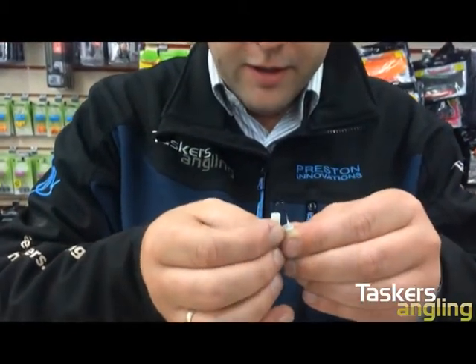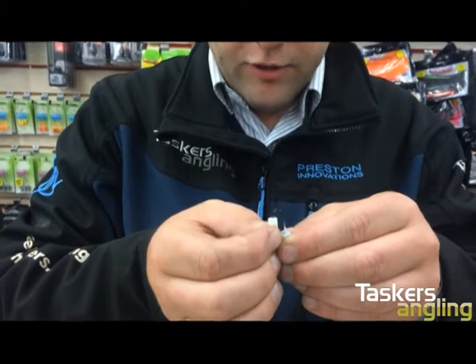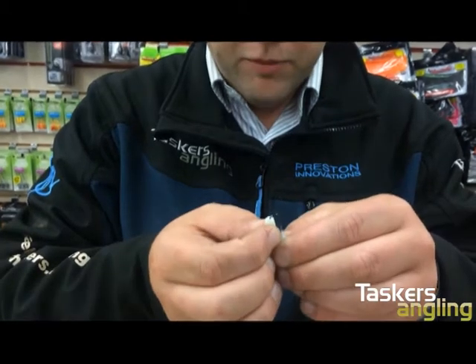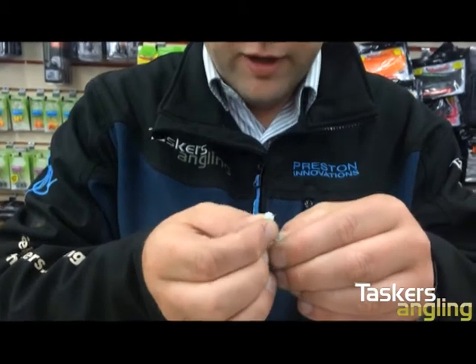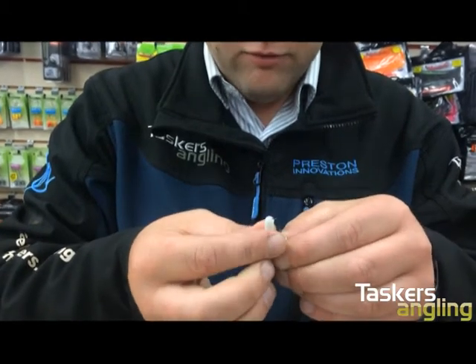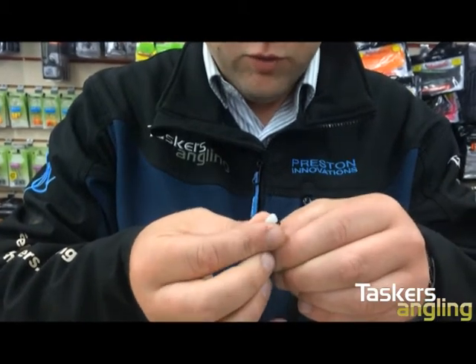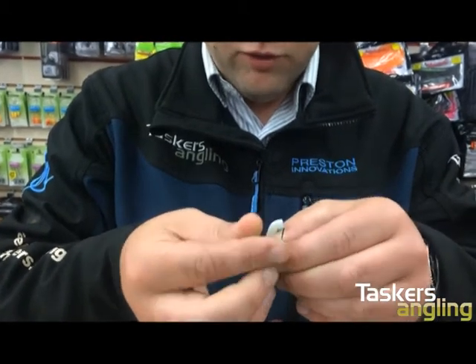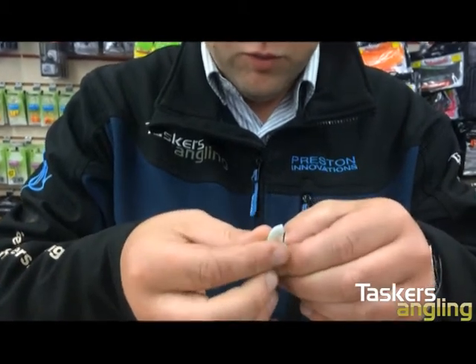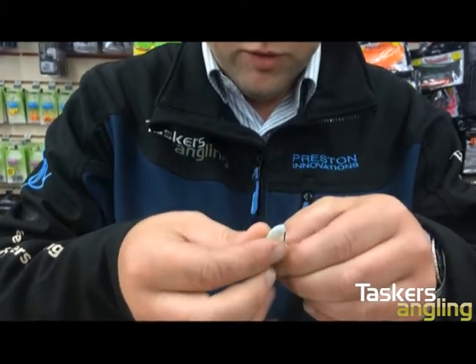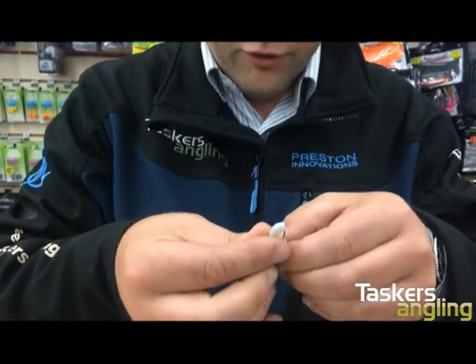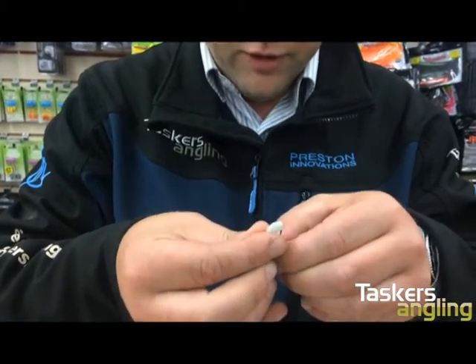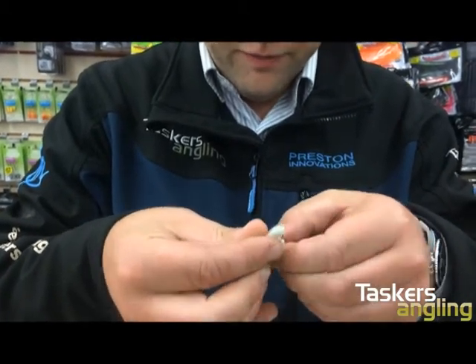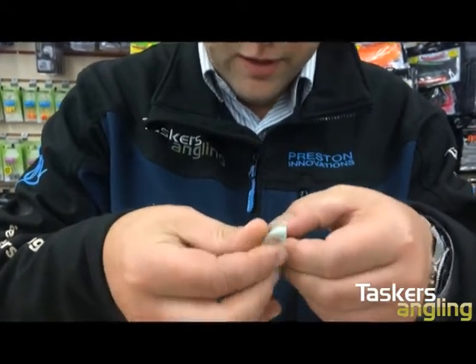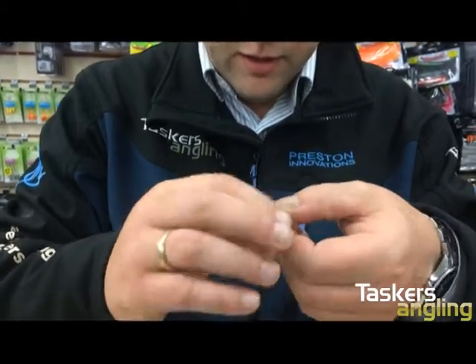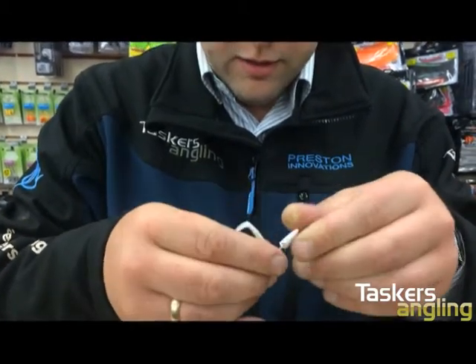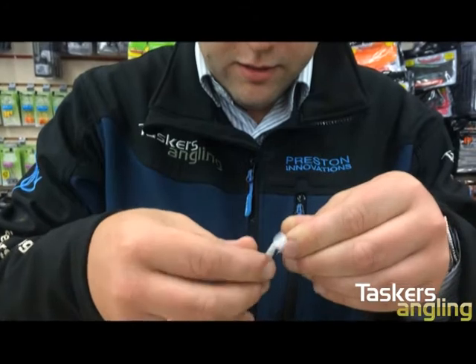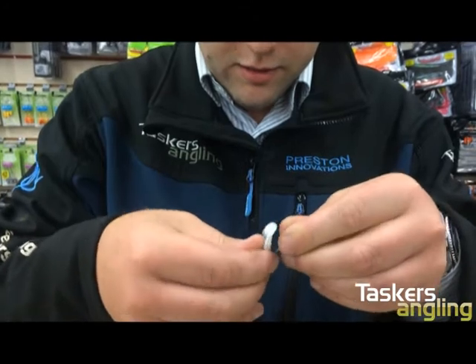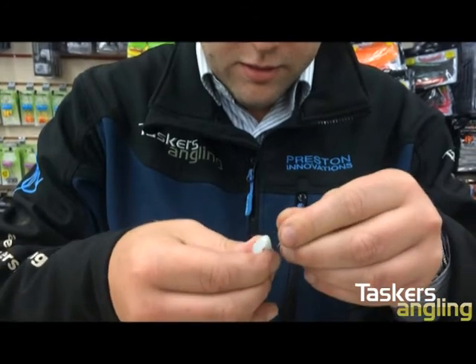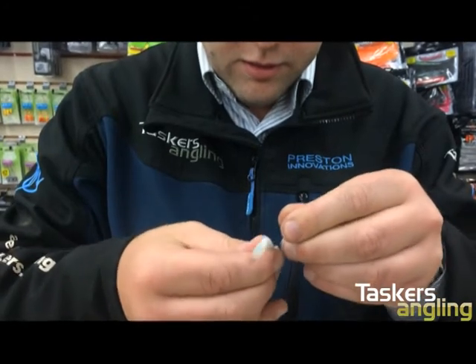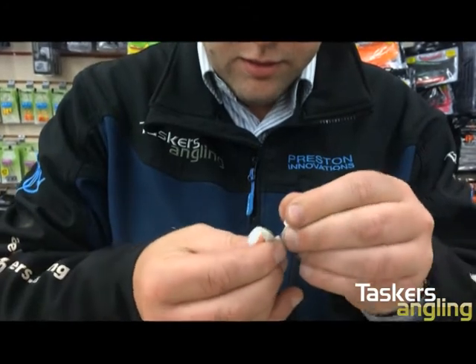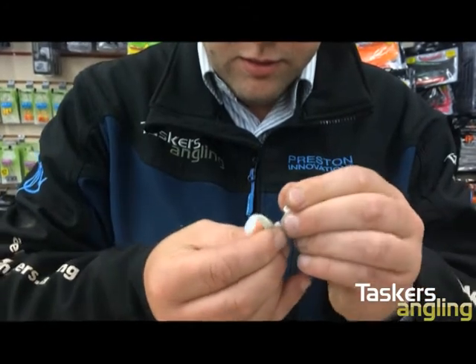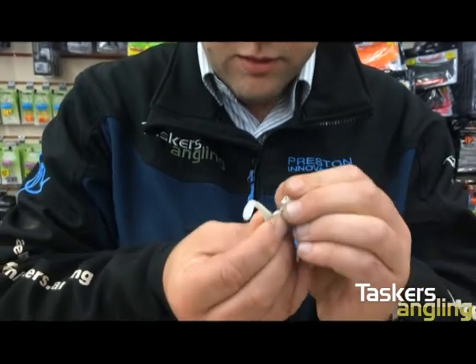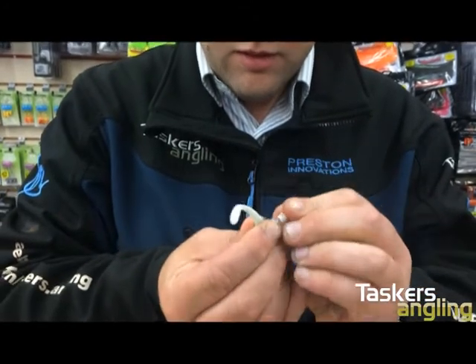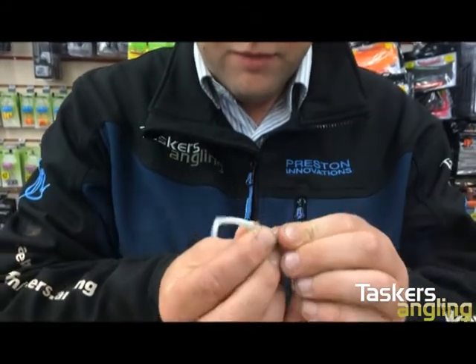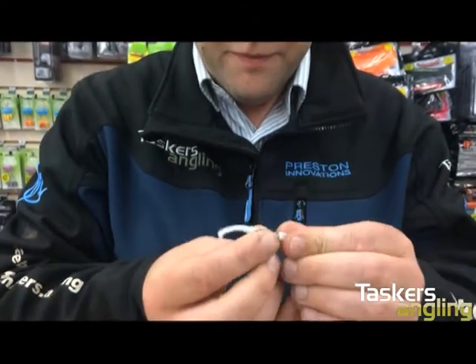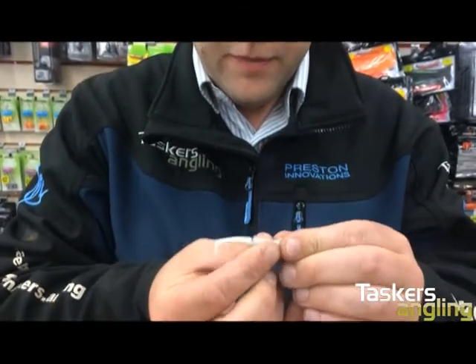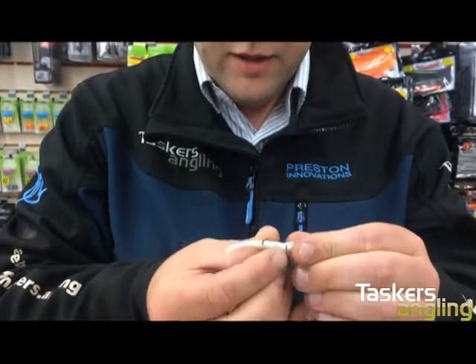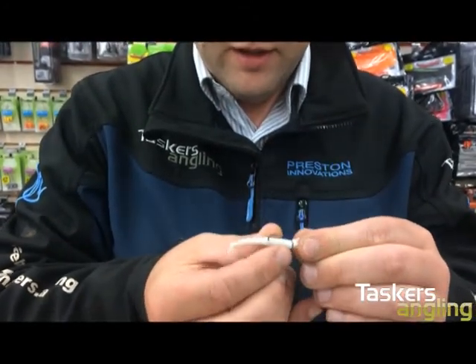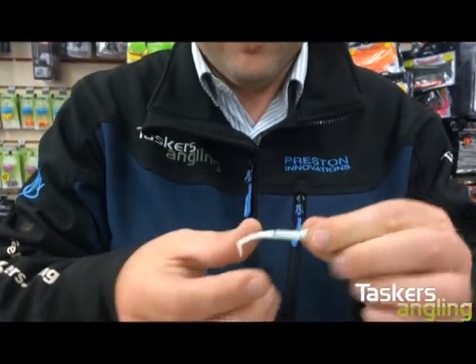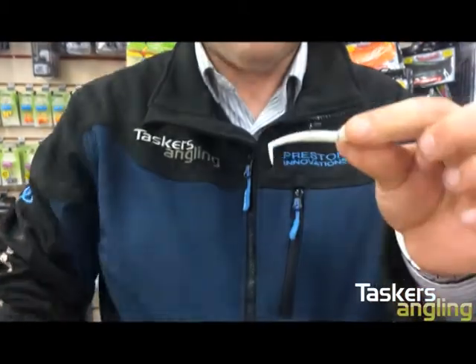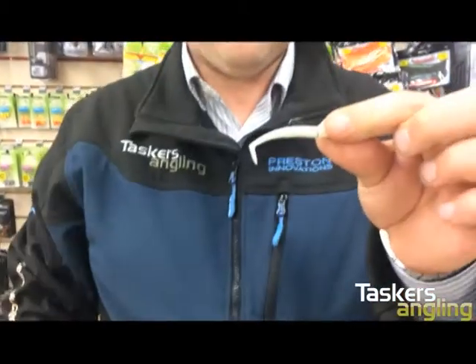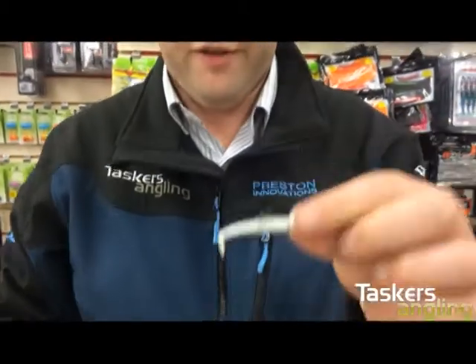Then you simply slide it on like you would a normal worm or soft jelly. There you go — and that's rigged up absolutely perfect.